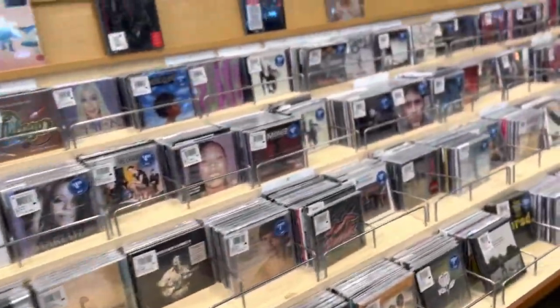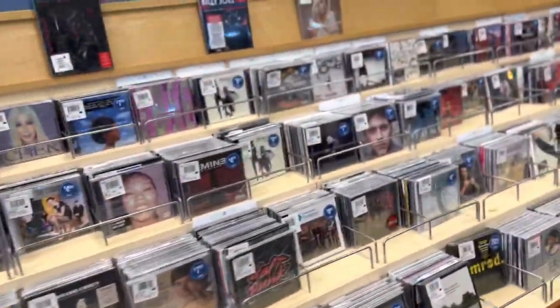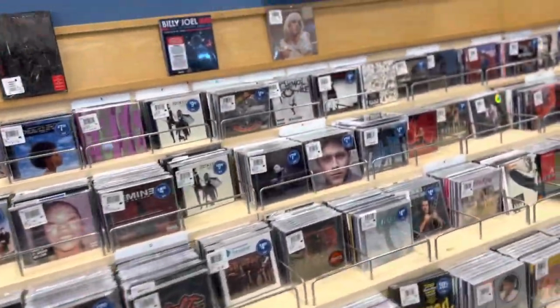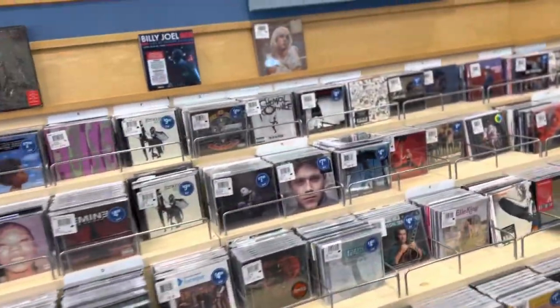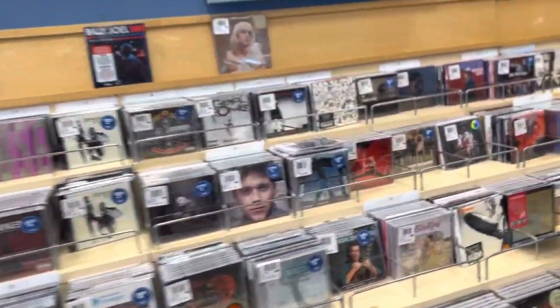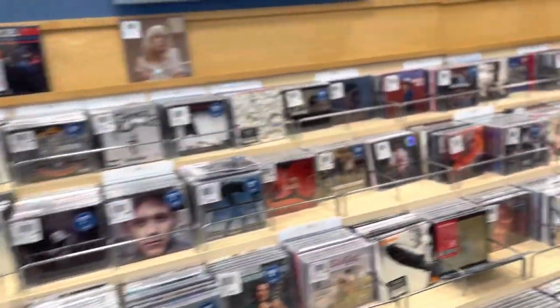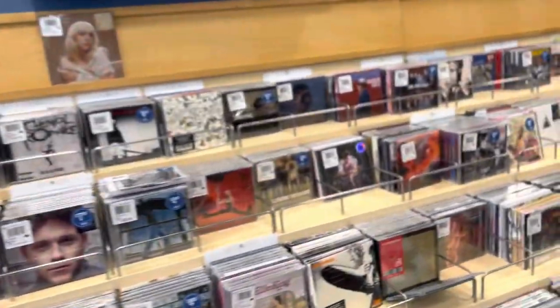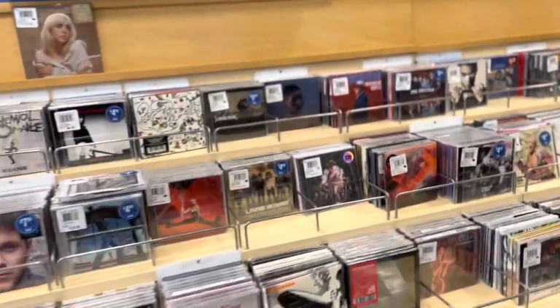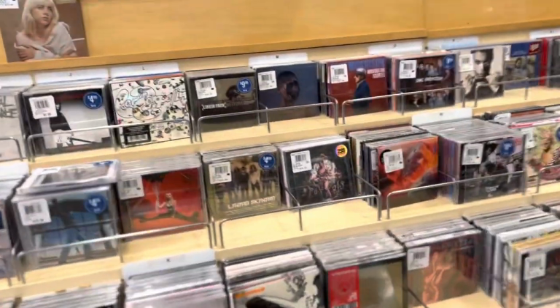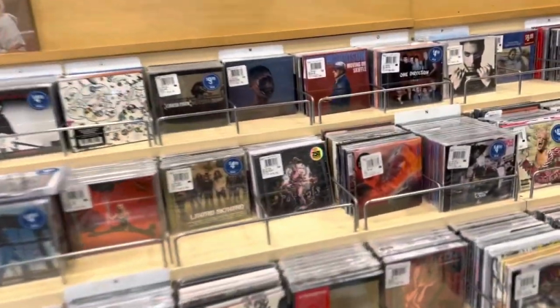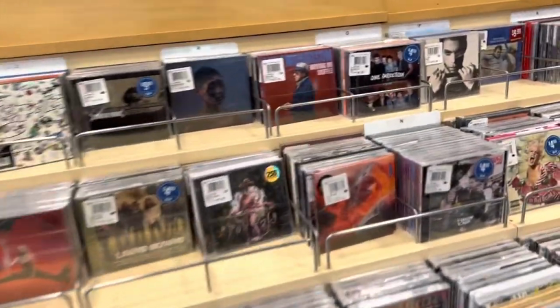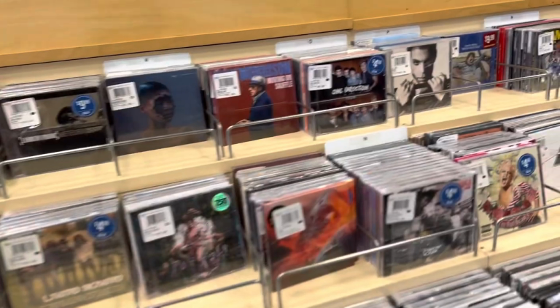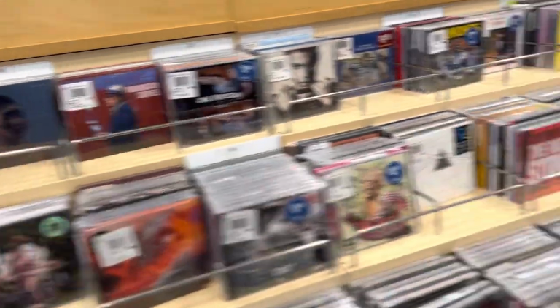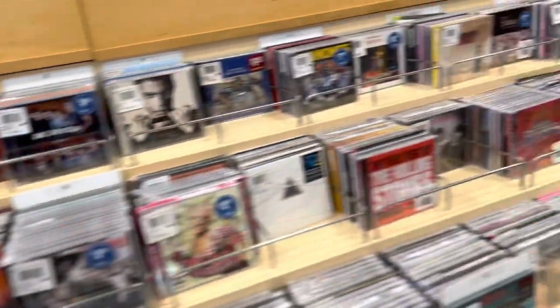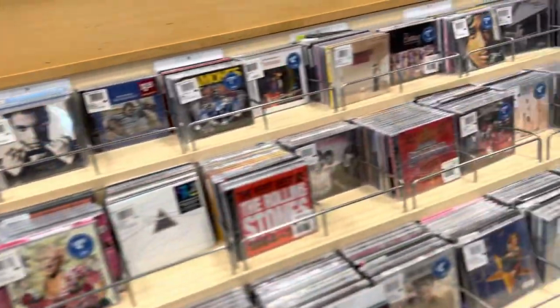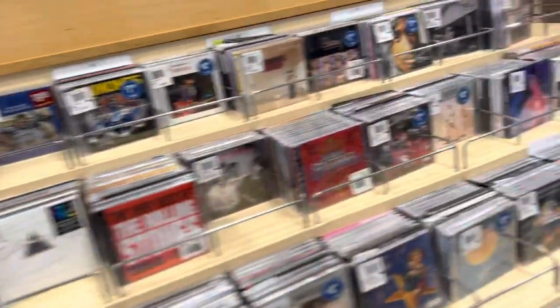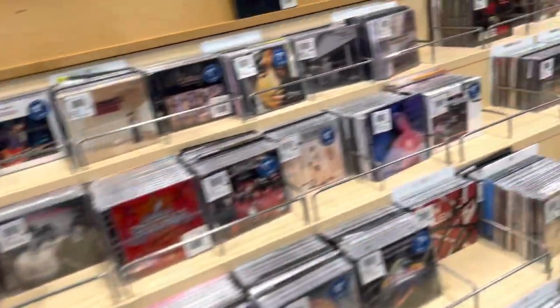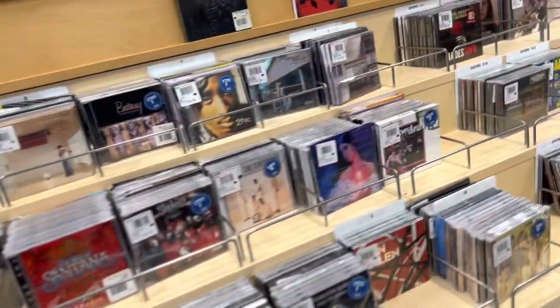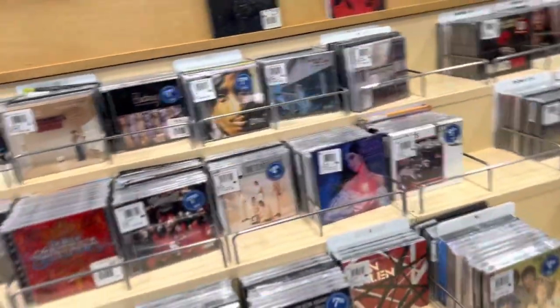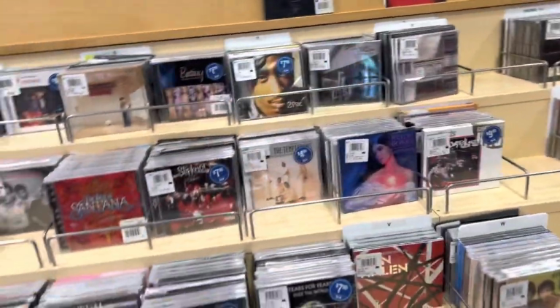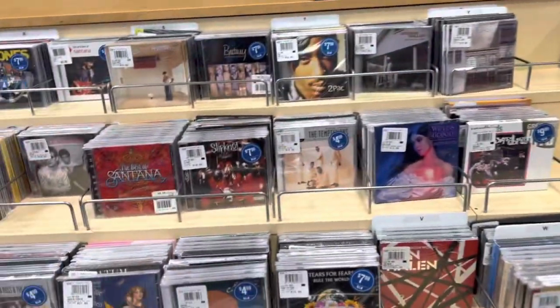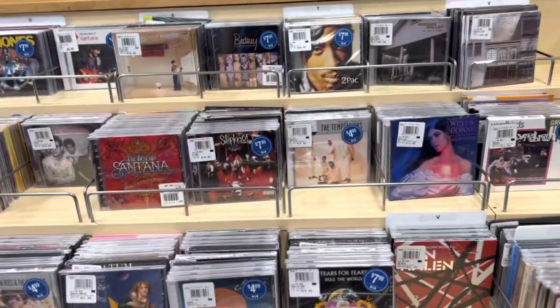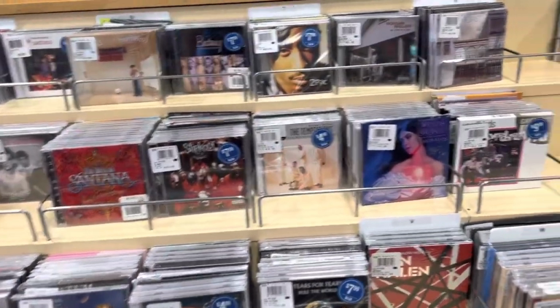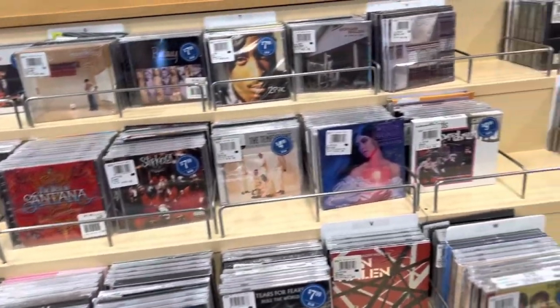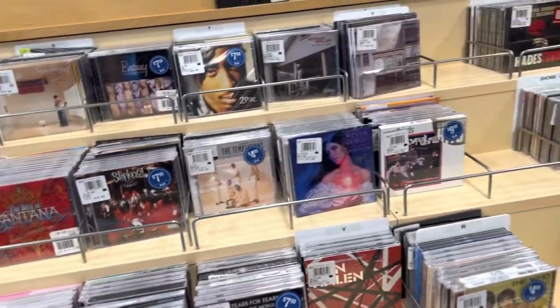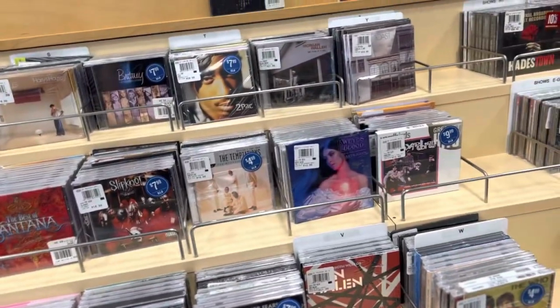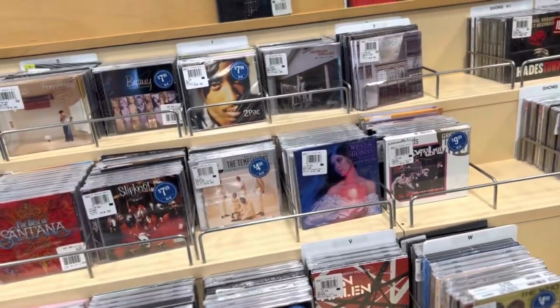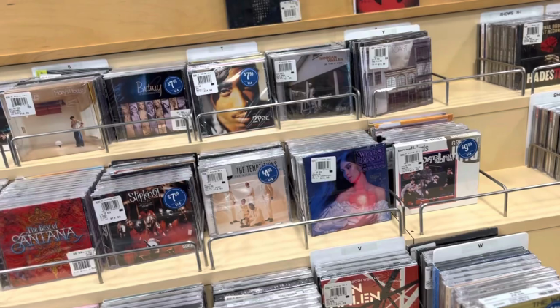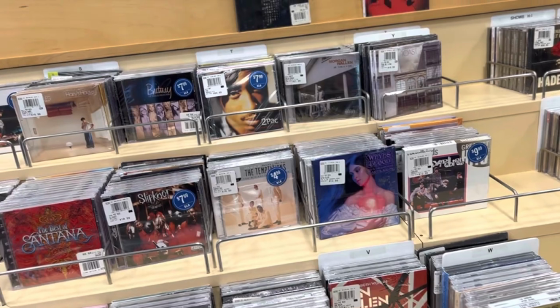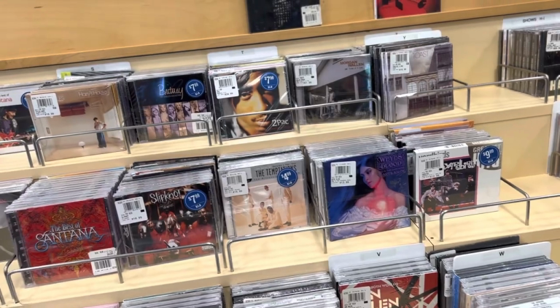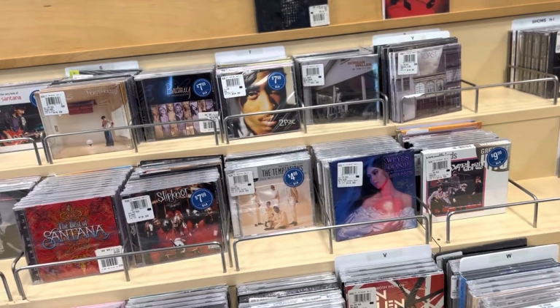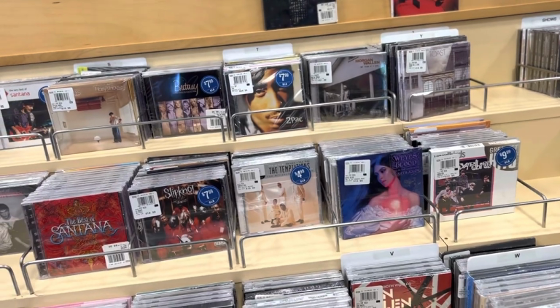So yeah, overall it's okay — it's an okay selection. Like I said, it's better than the selections at Target and Walmart. Overall I'd say the selection is decent.